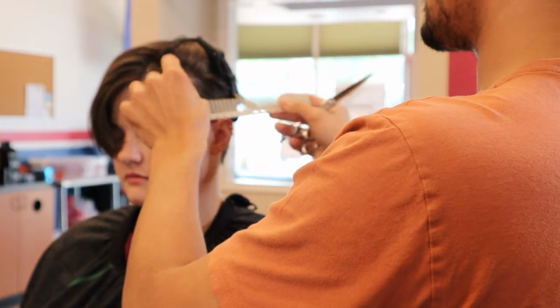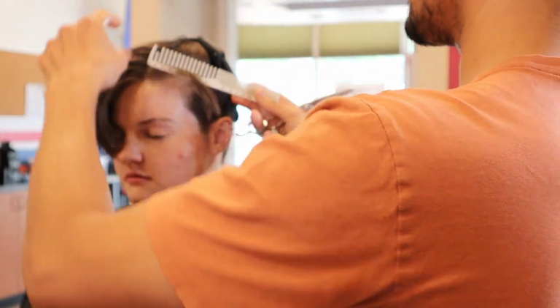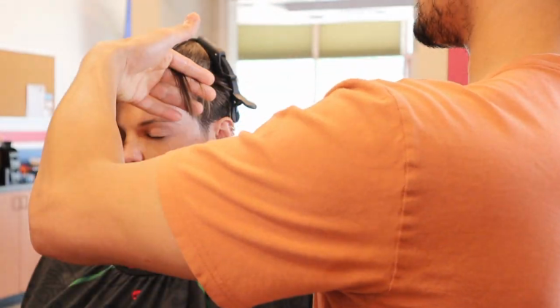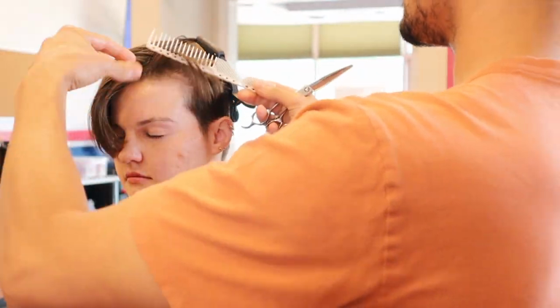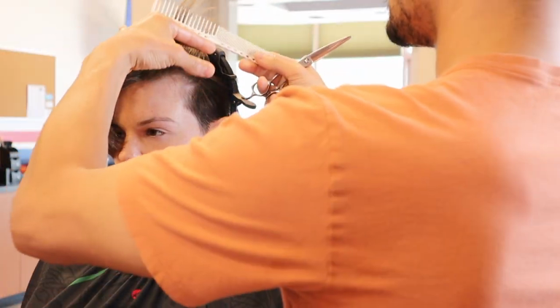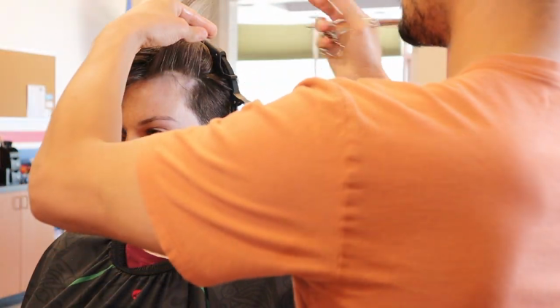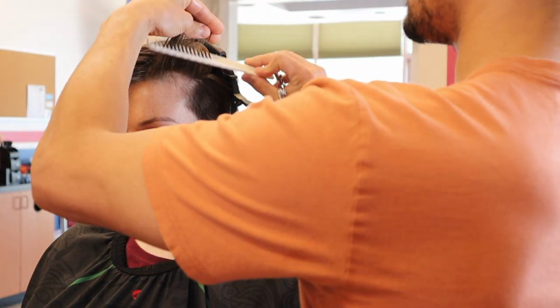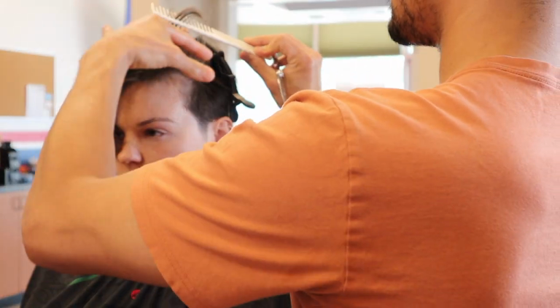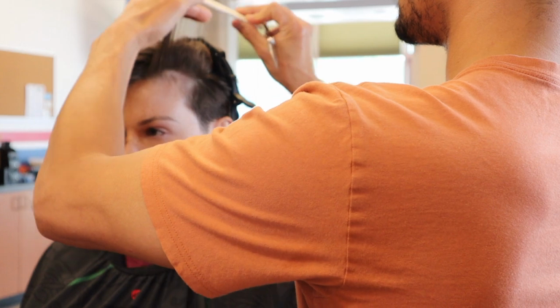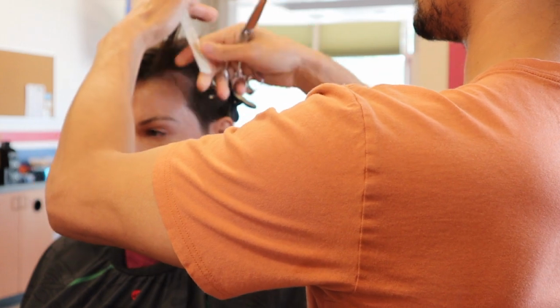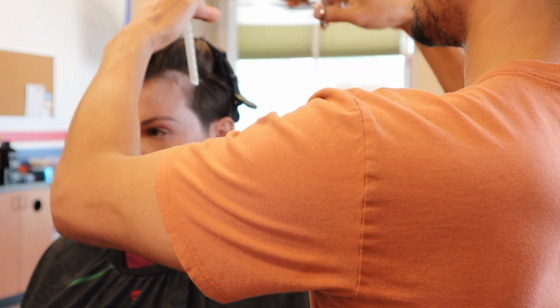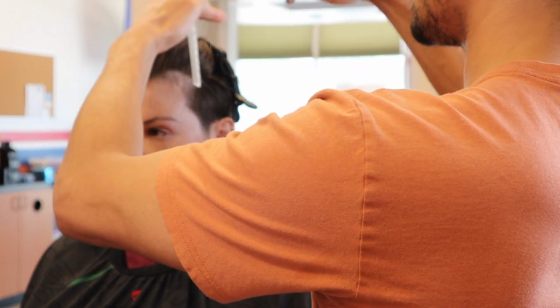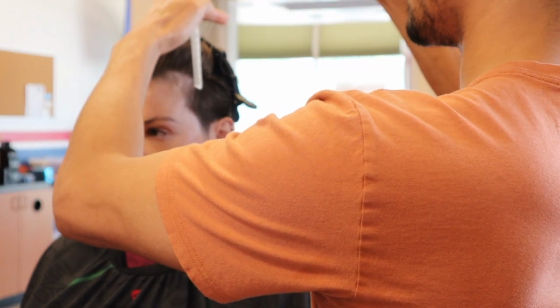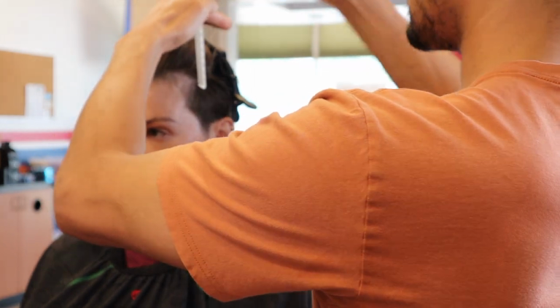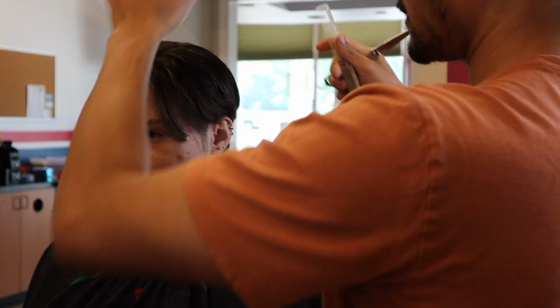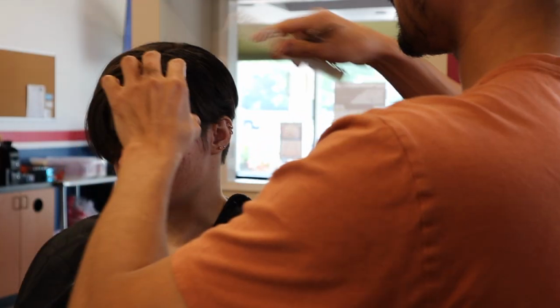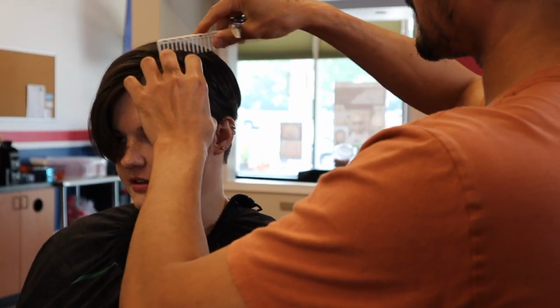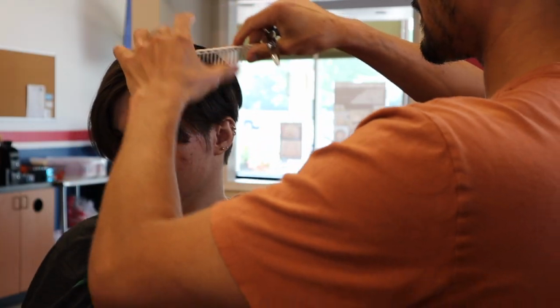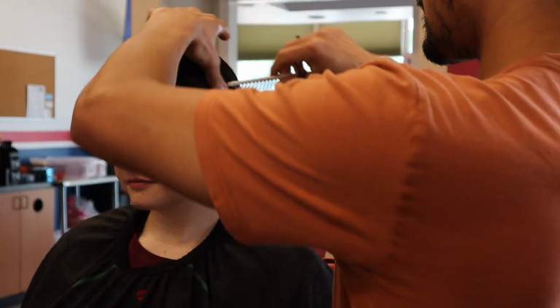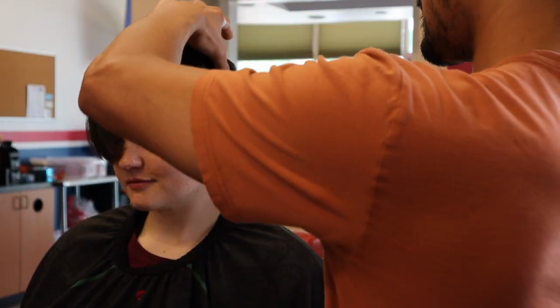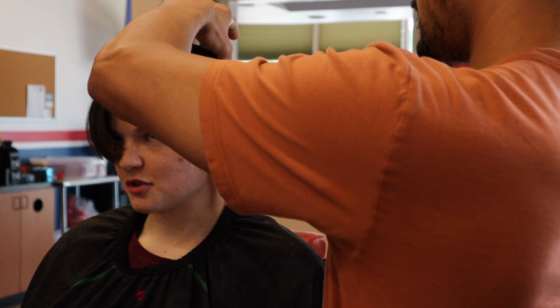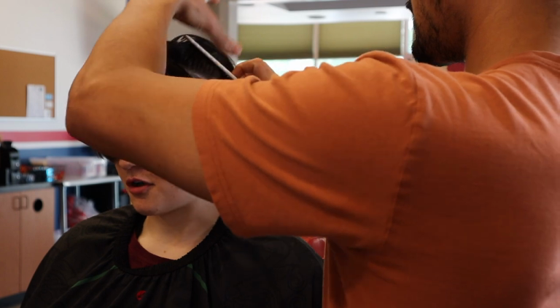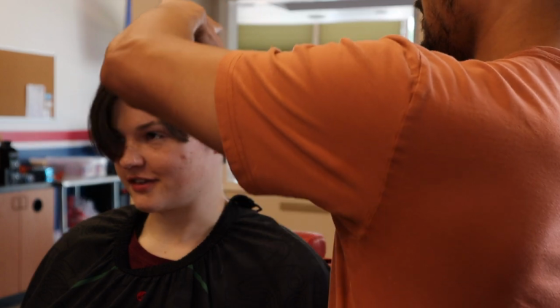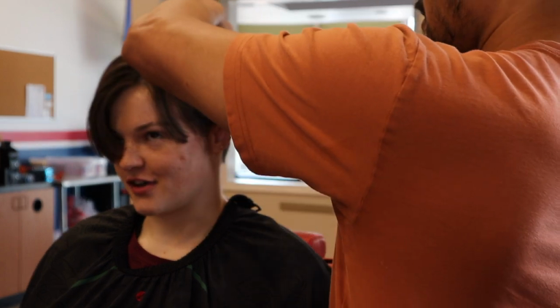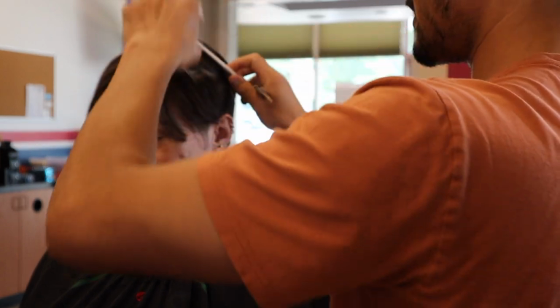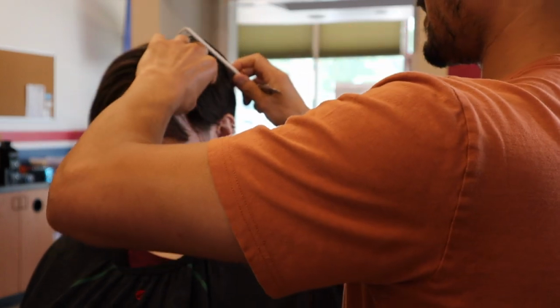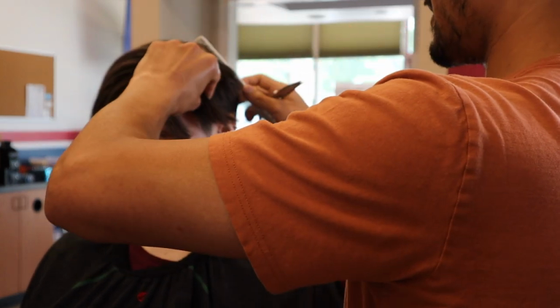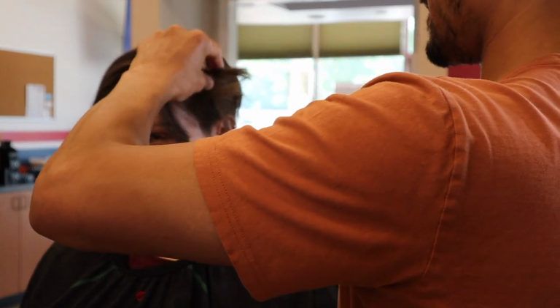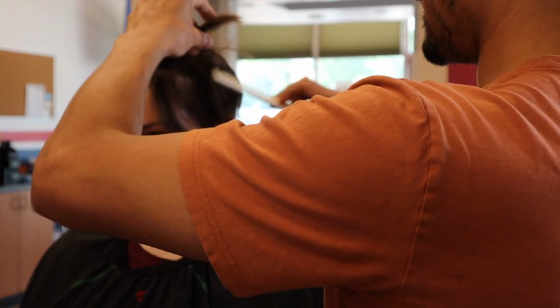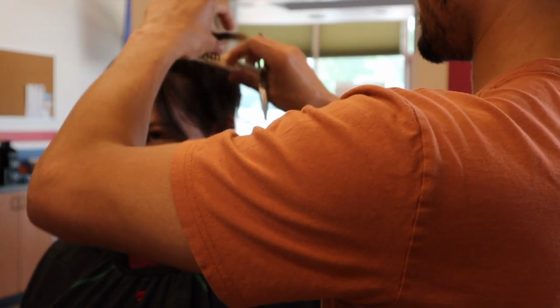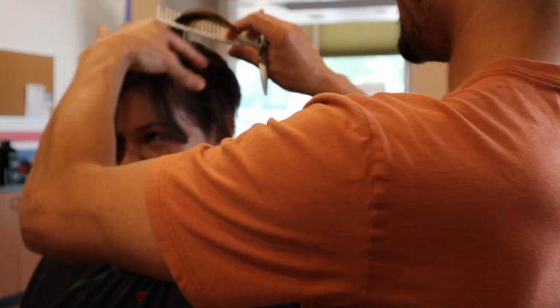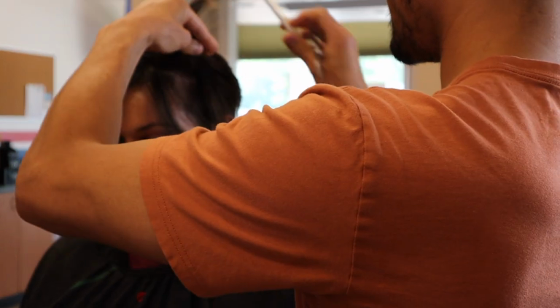I still like it to be damp but not soaking wet, so that I can still see how the hair naturally lays to a degree.